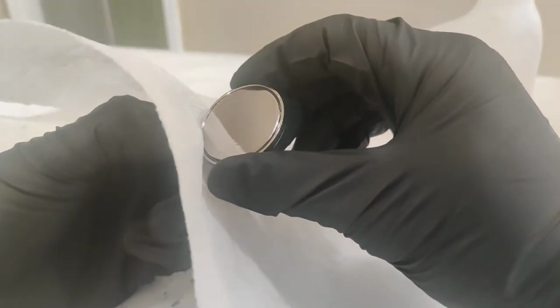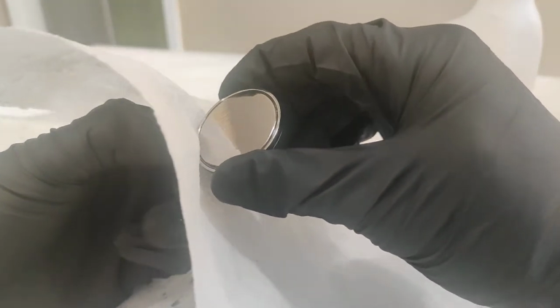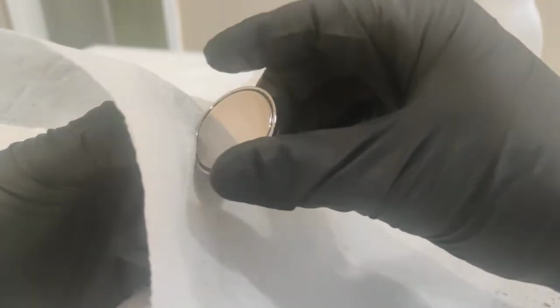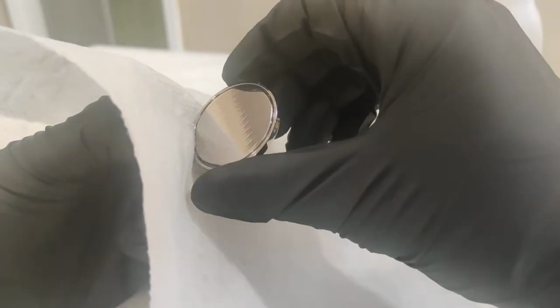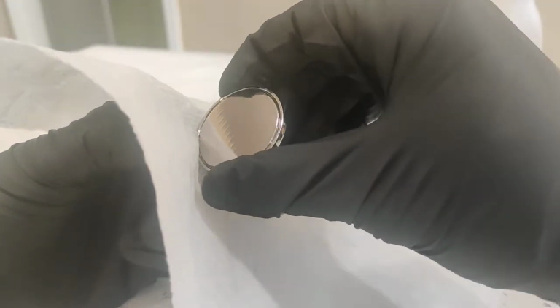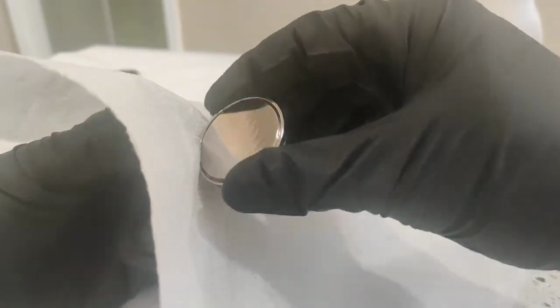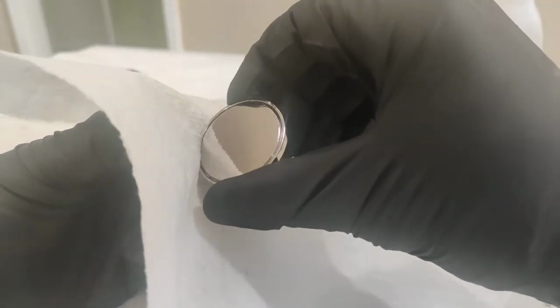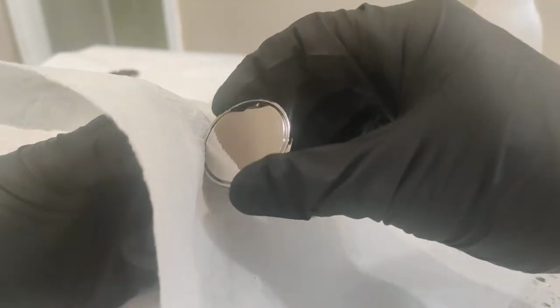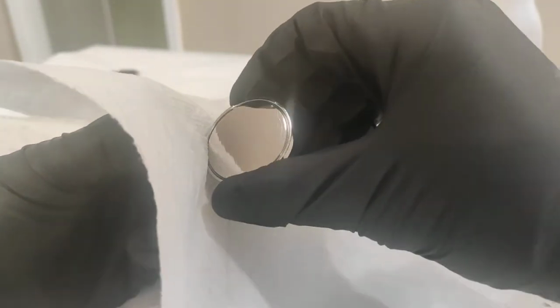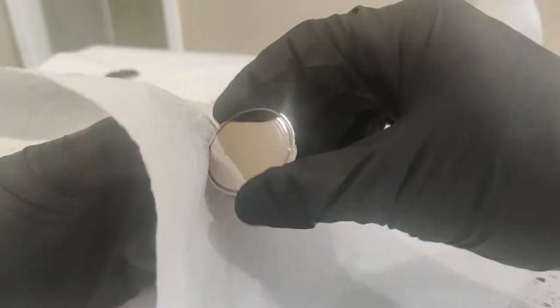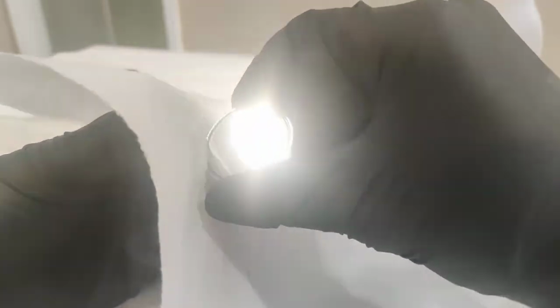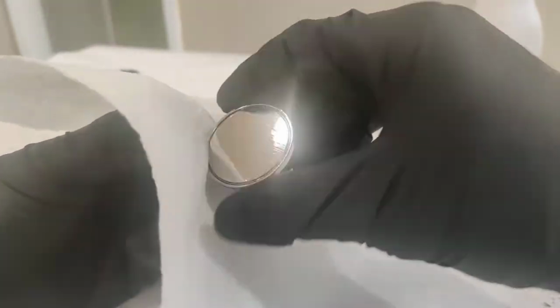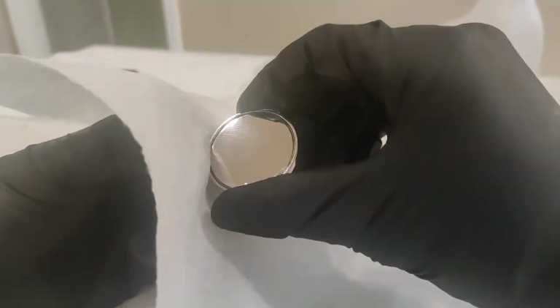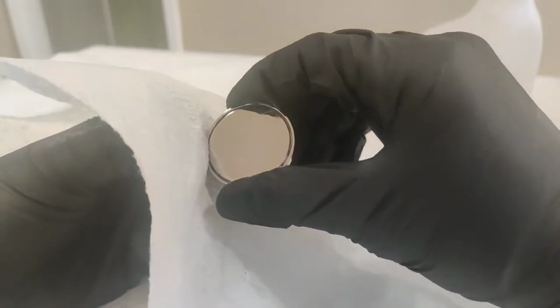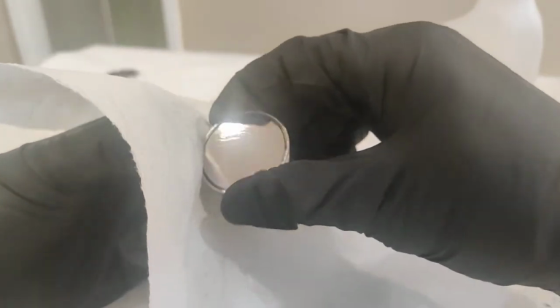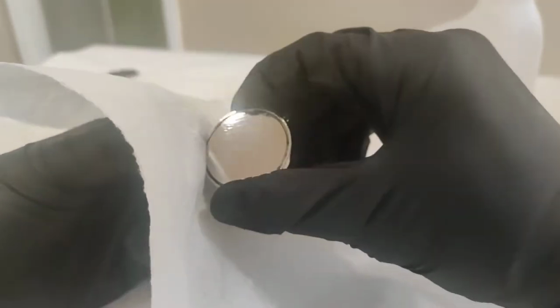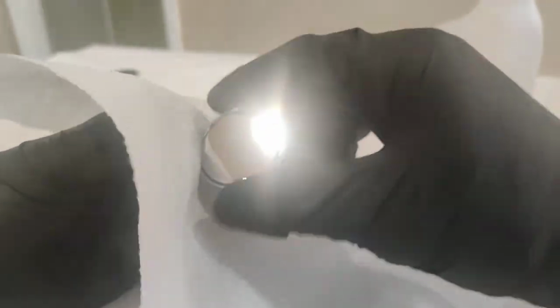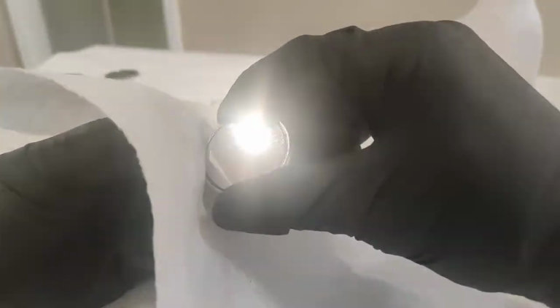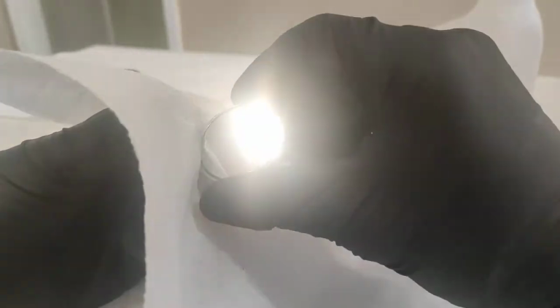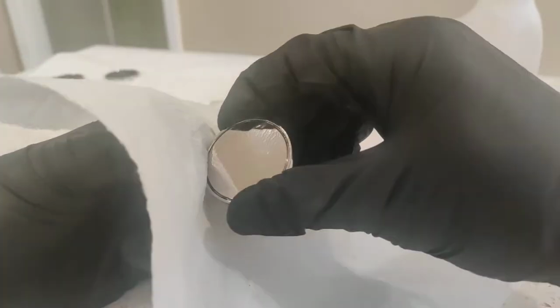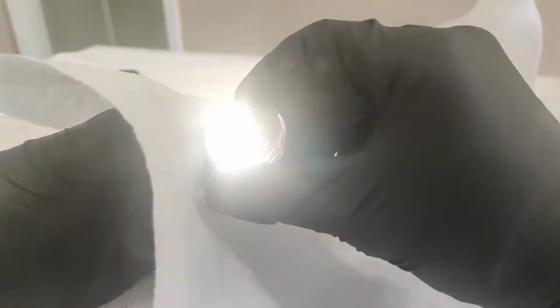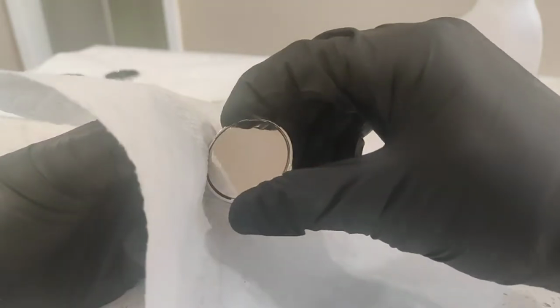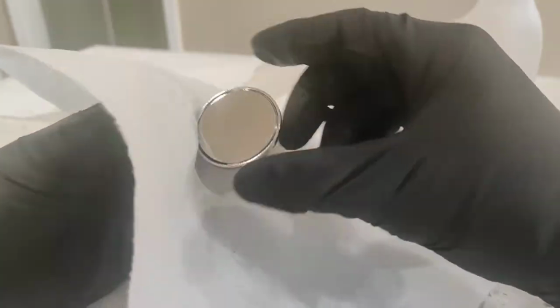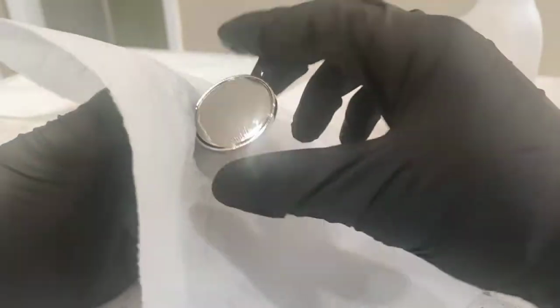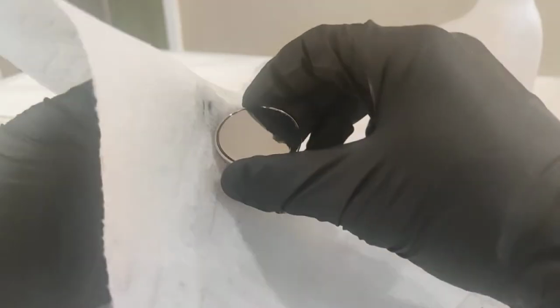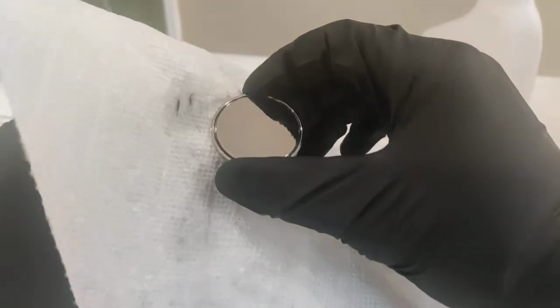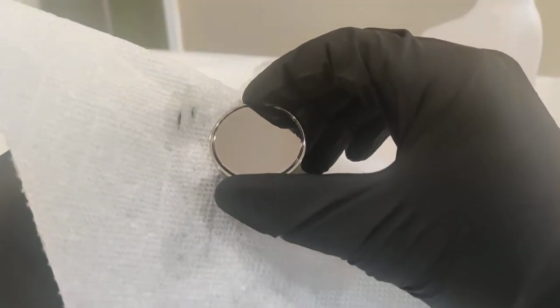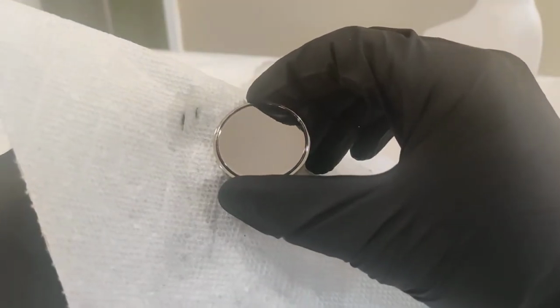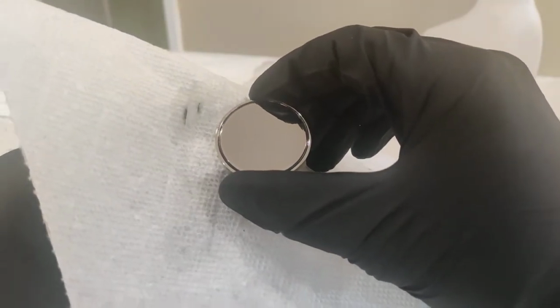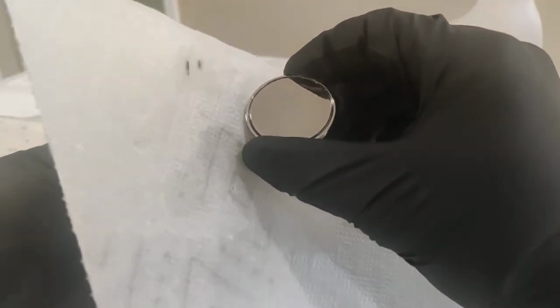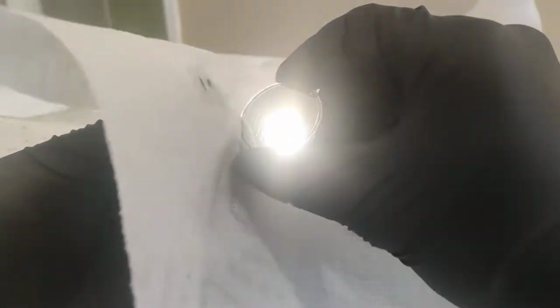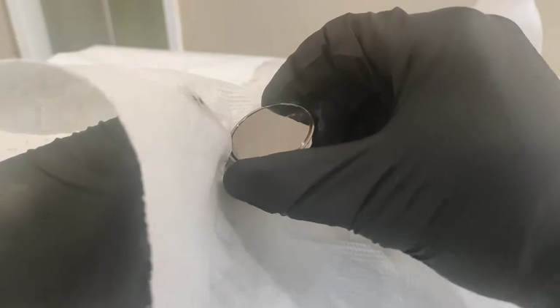The groove collects polishing compound and you want to make sure you clean that out. Right now I'm pinching both sides and you can see the compound starting to come out.